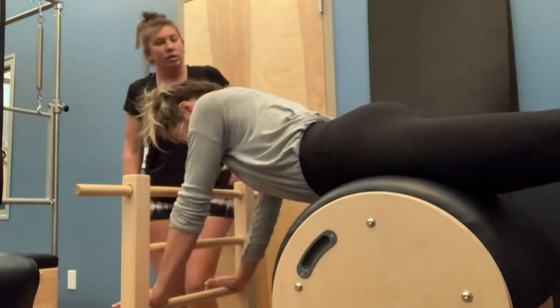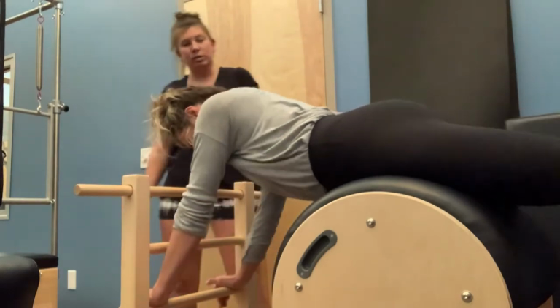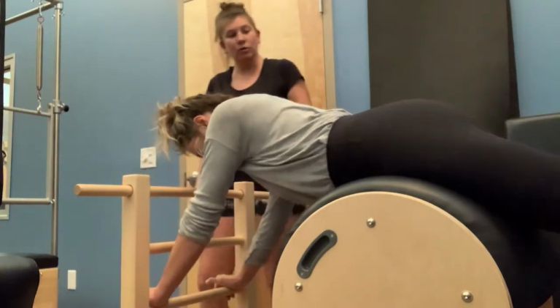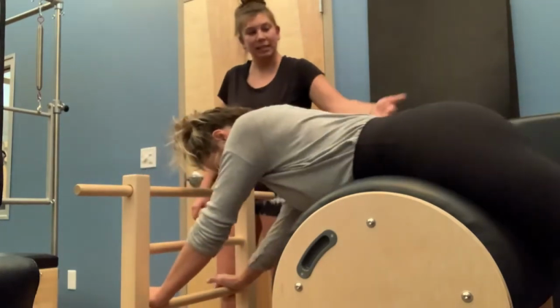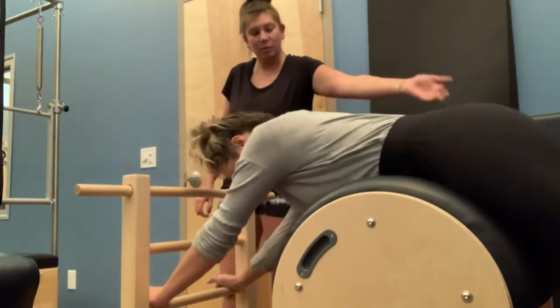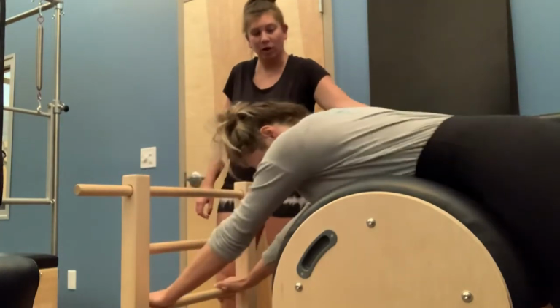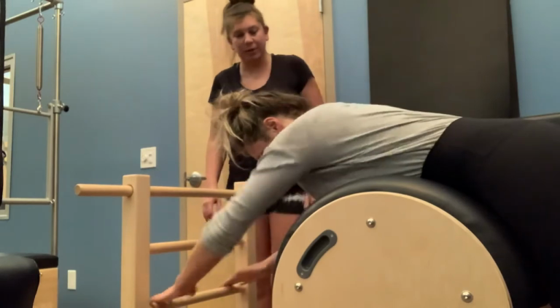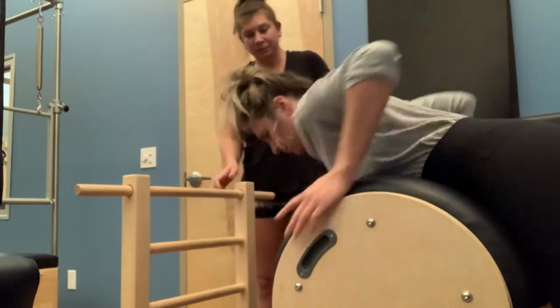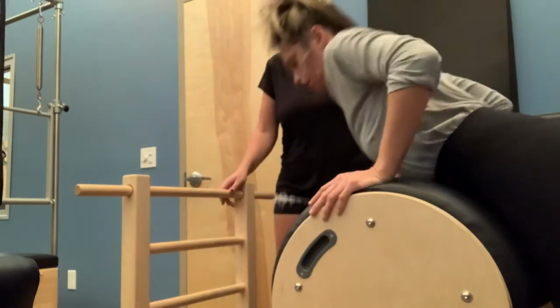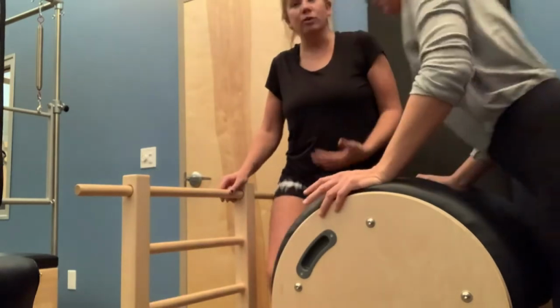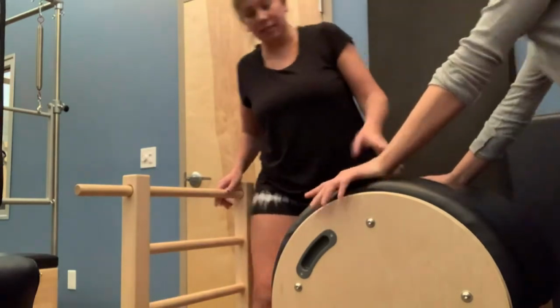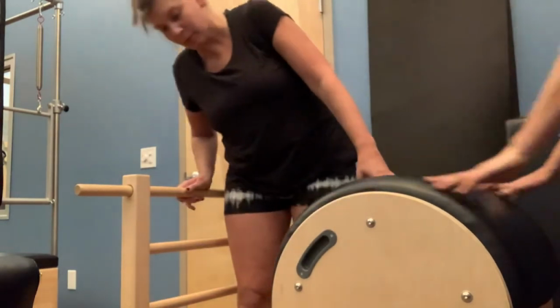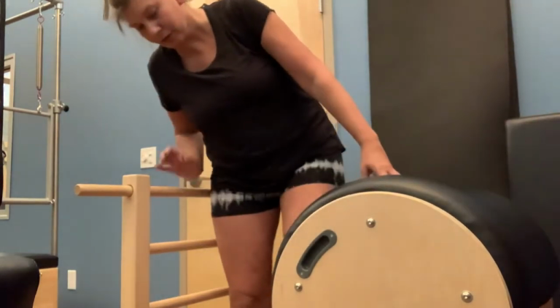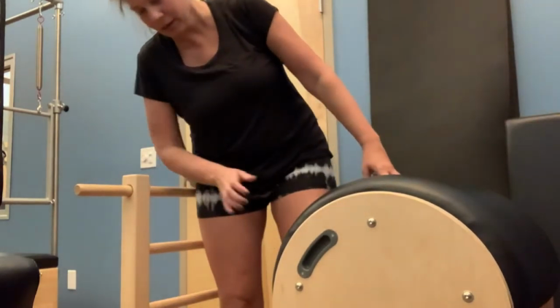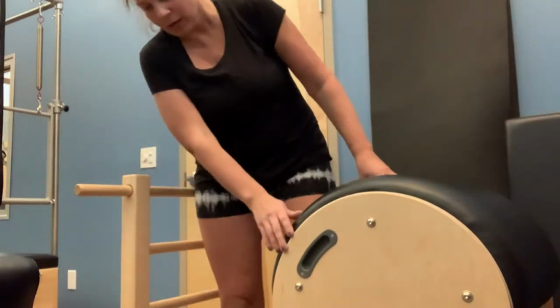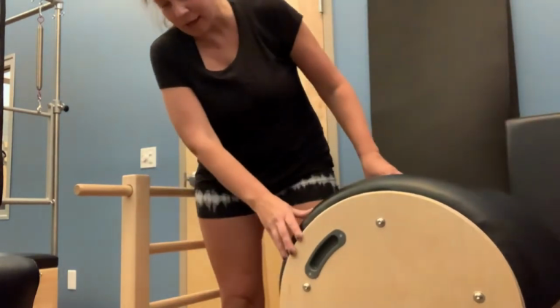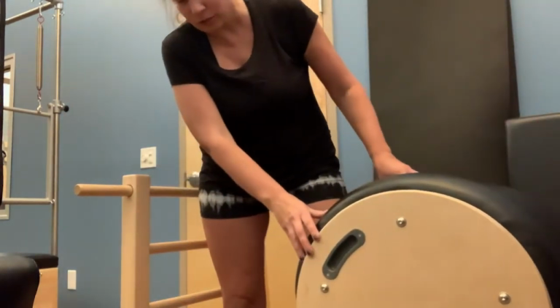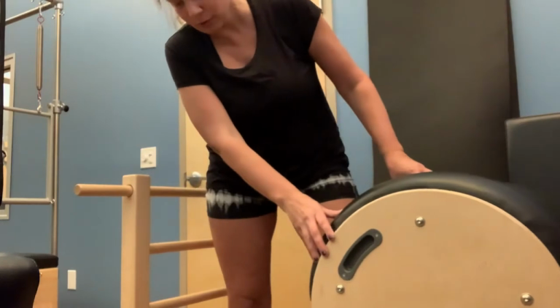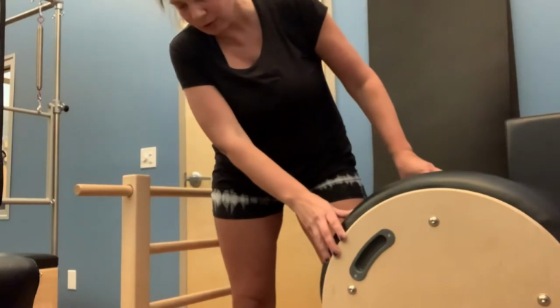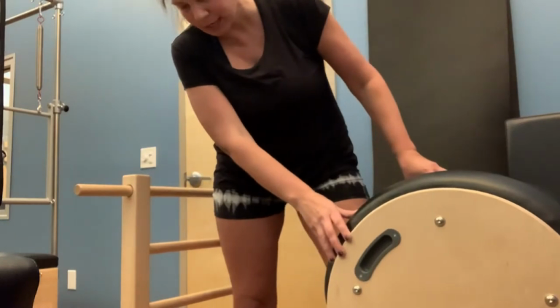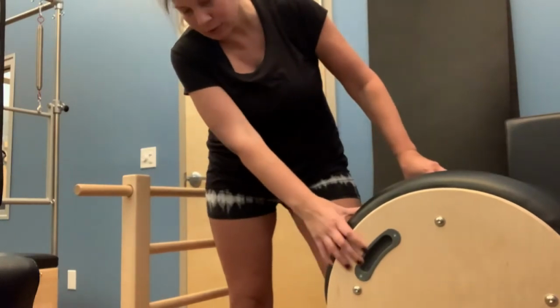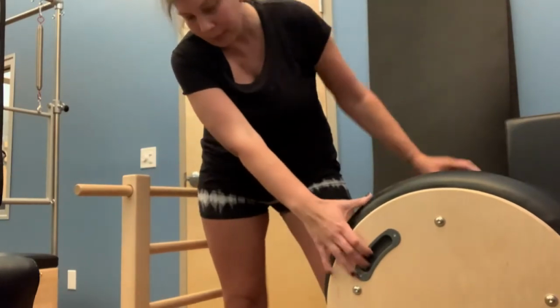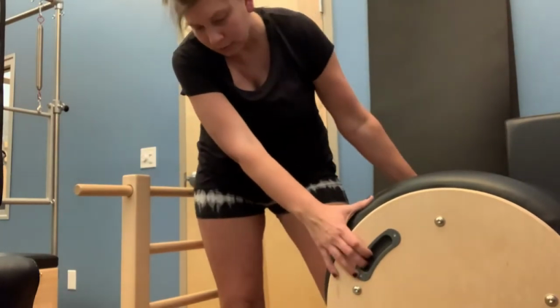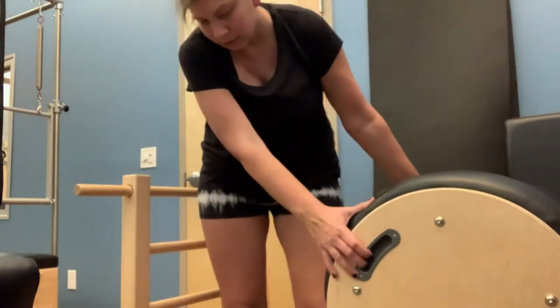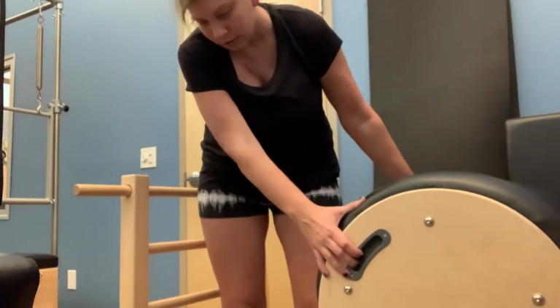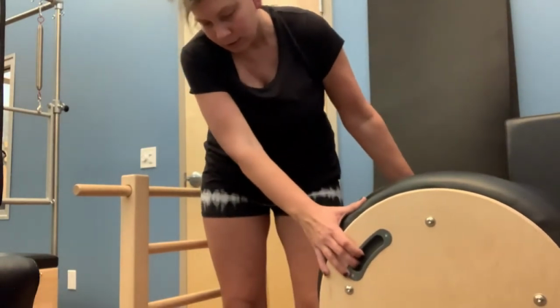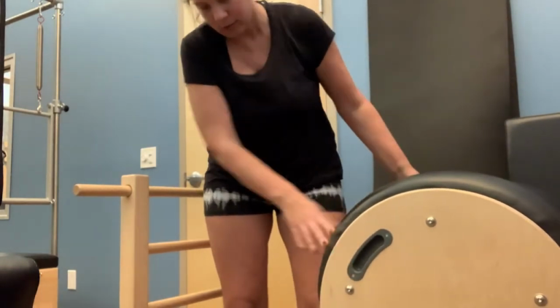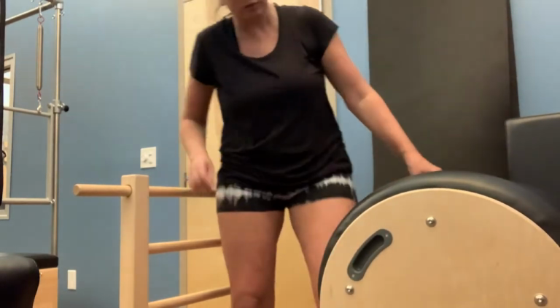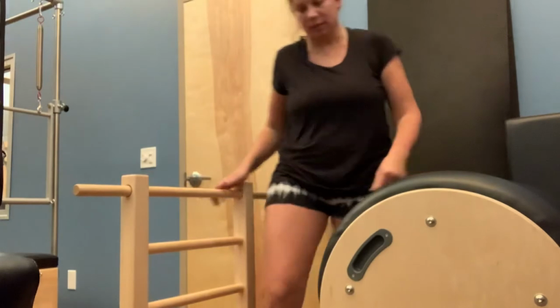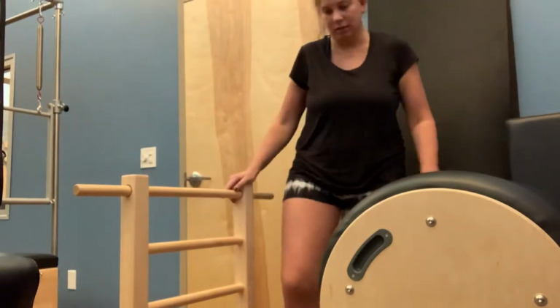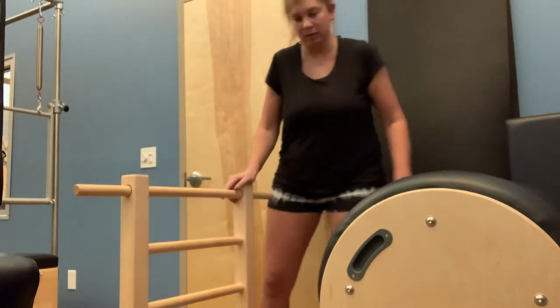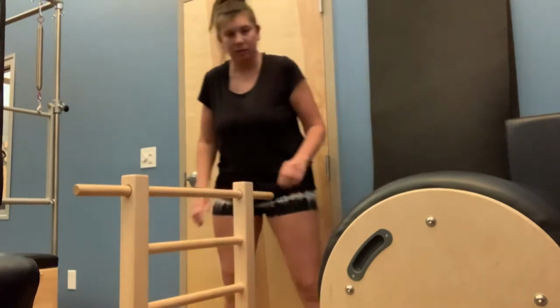We're going to slowly slide the pubic bone off the barrel. There's a pedal under here — we're going to add friction to the barrel and bring it out to about 10. Let's go to about a 10; I think that'll be enough.